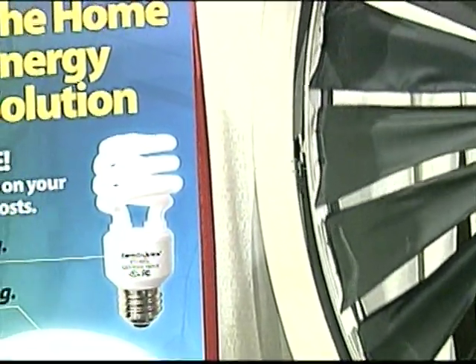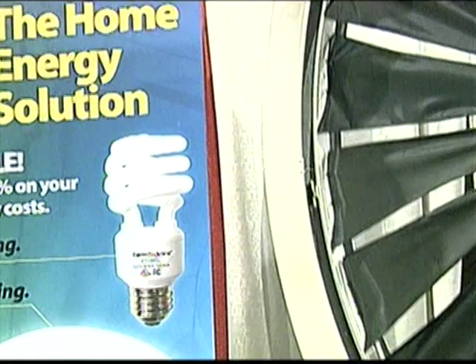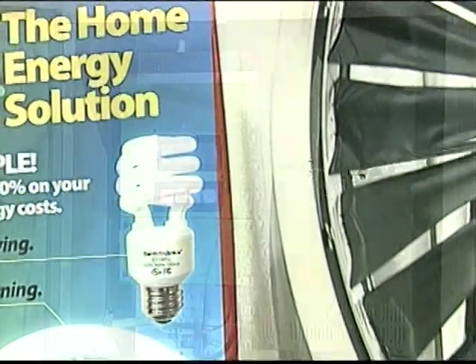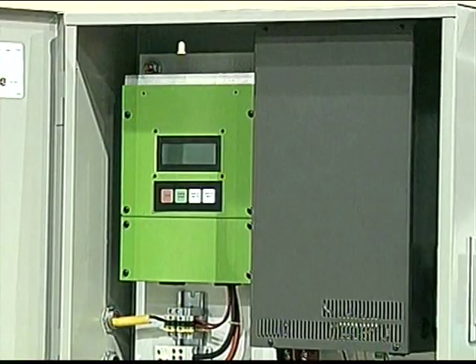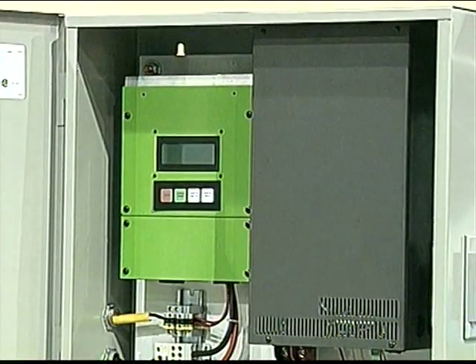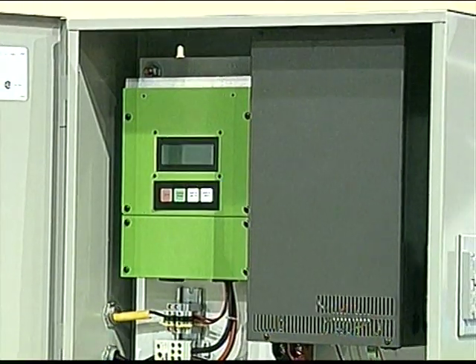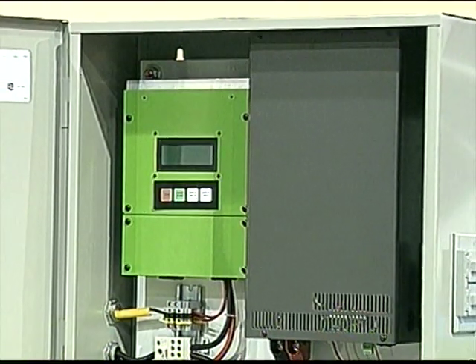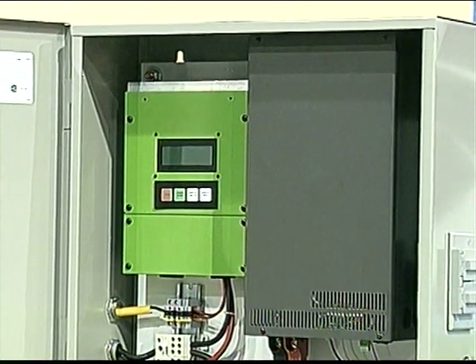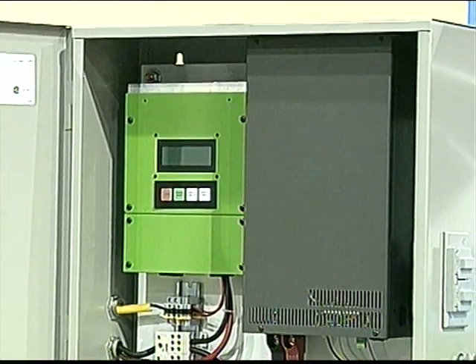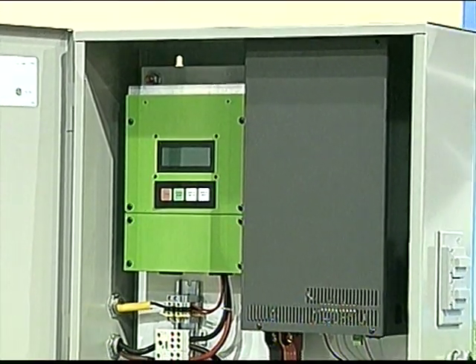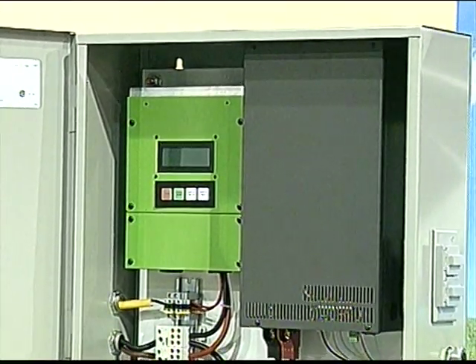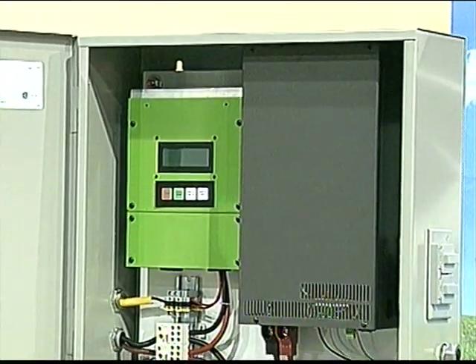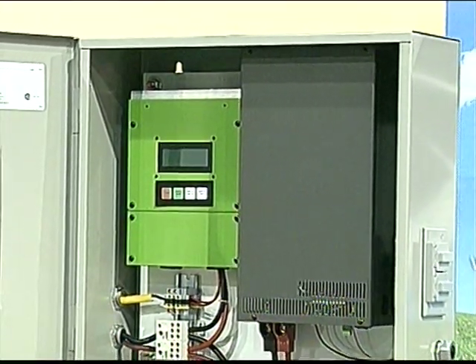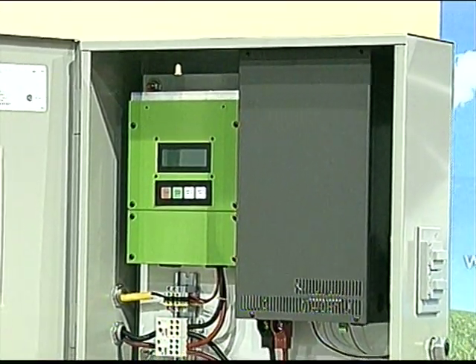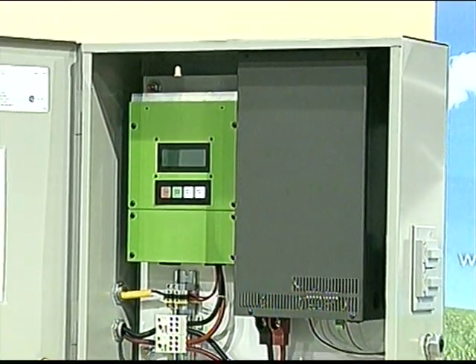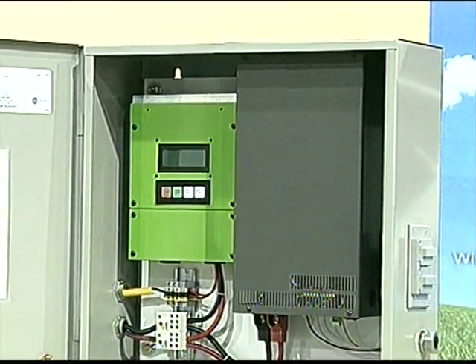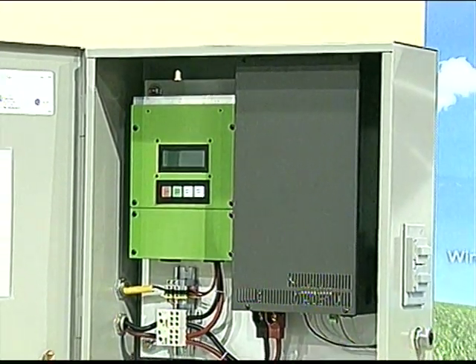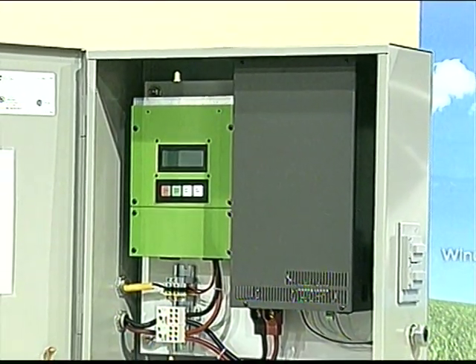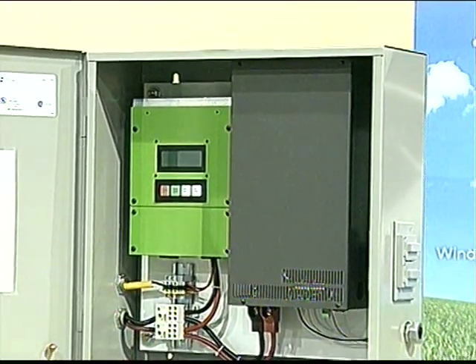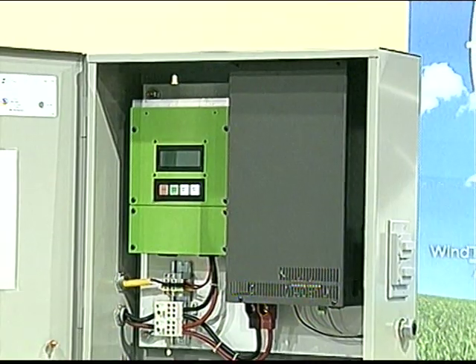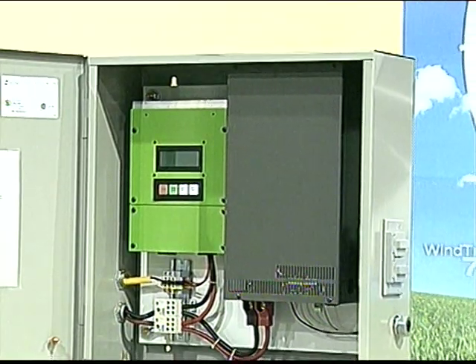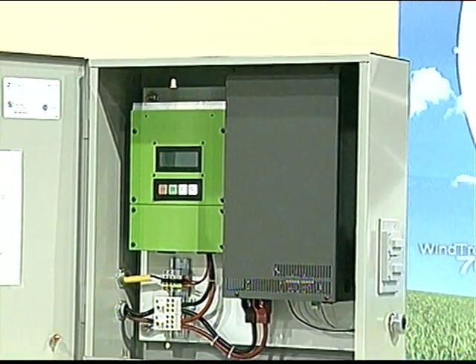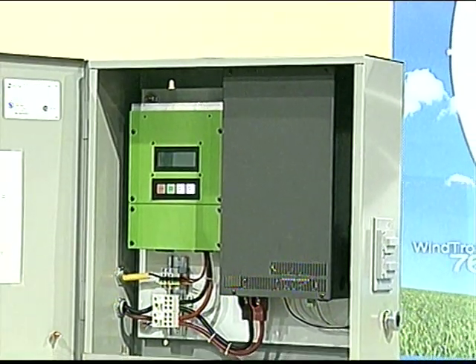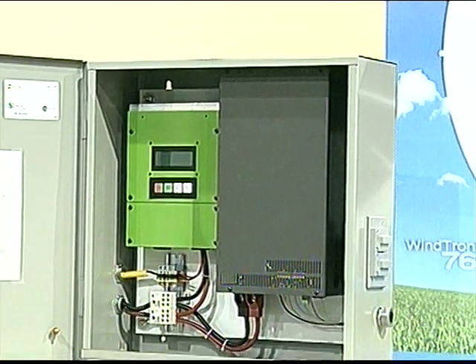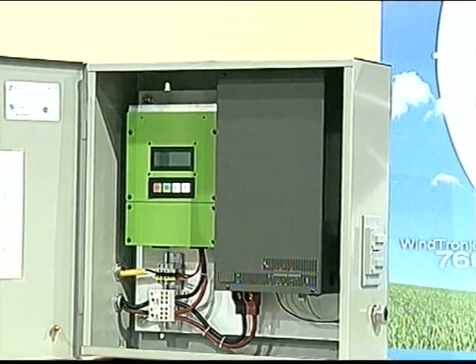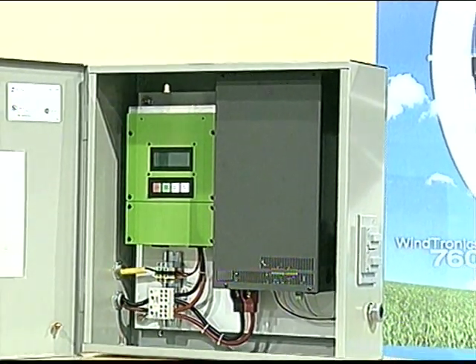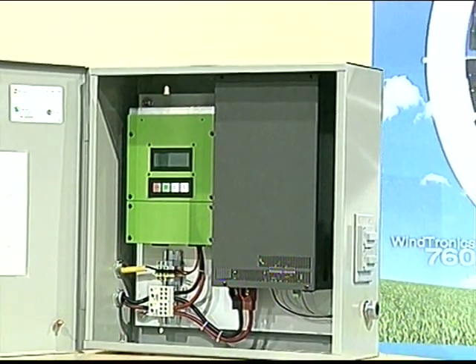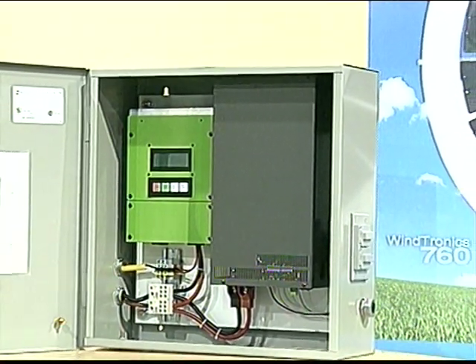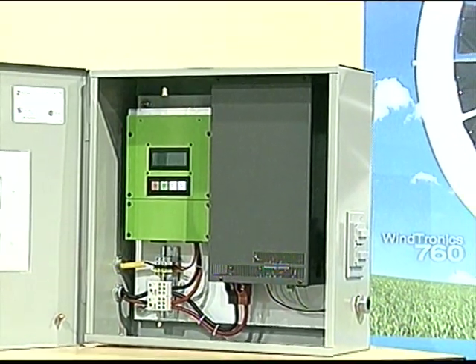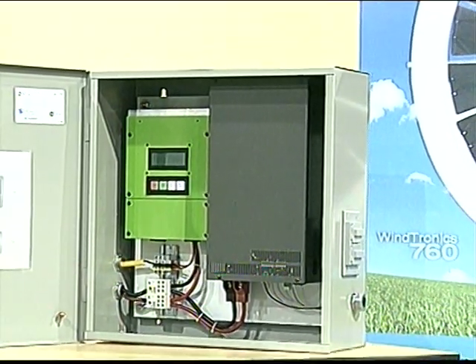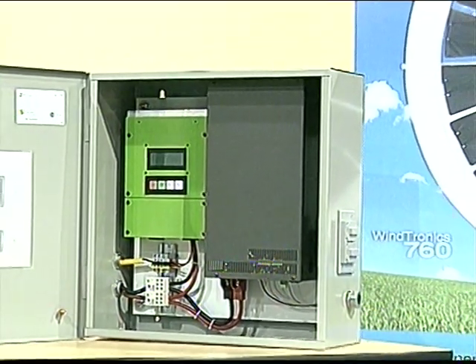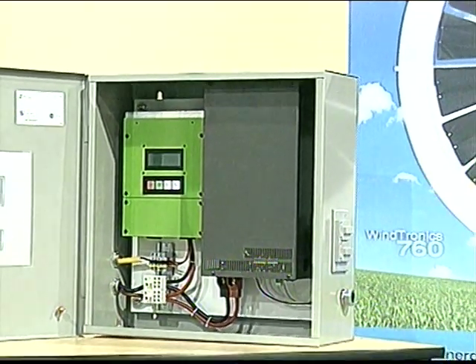The Windtronics 760 Wind Turbine comes complete with a computerized smart box, inverter, and all the components to wire the system into a household panel.